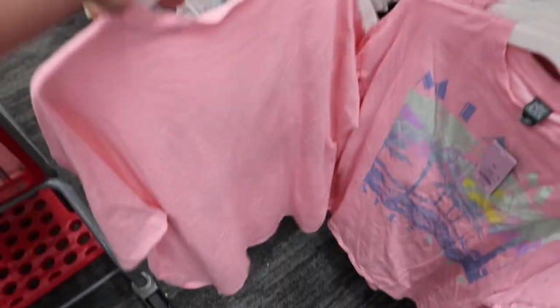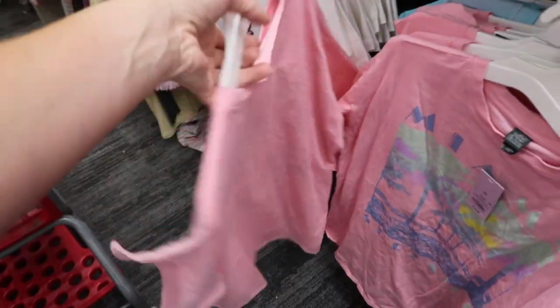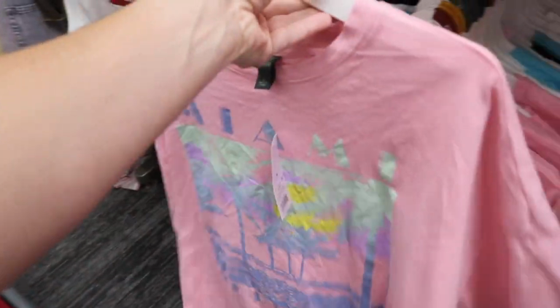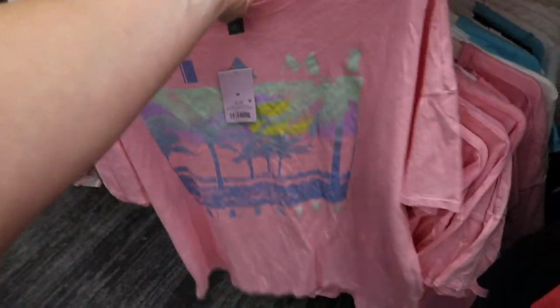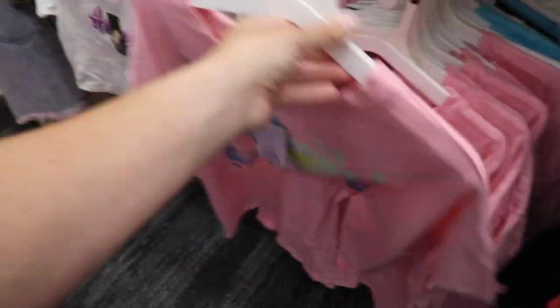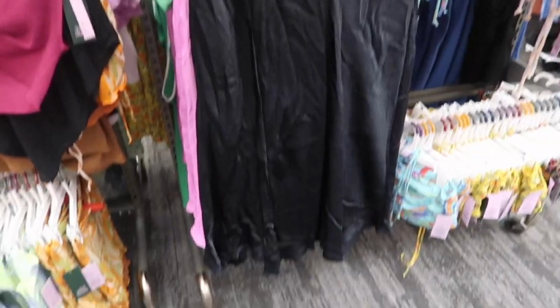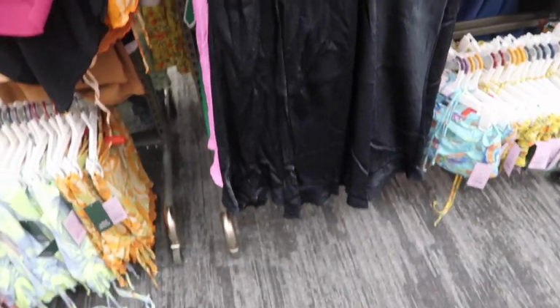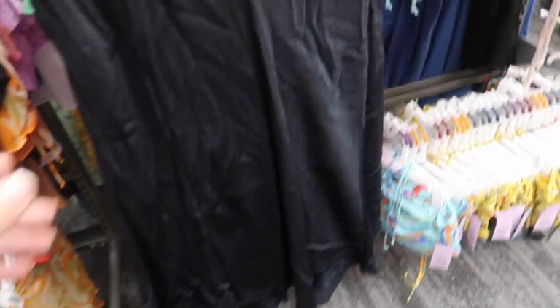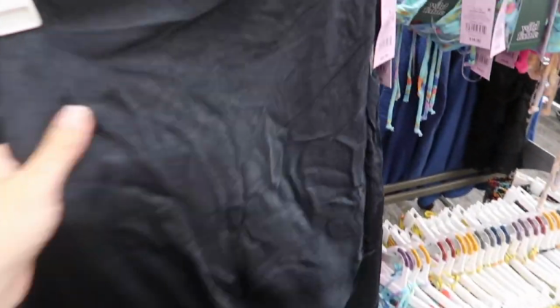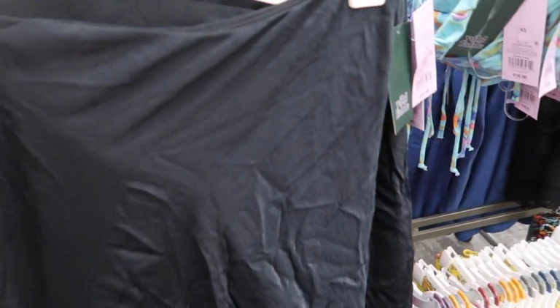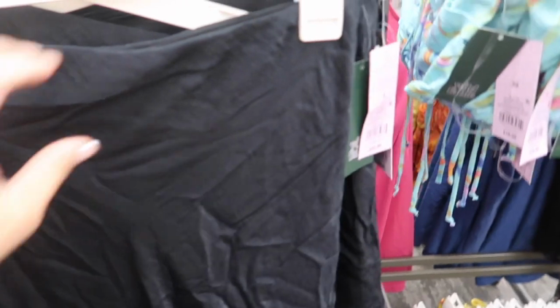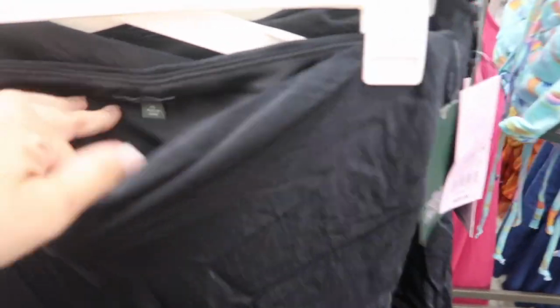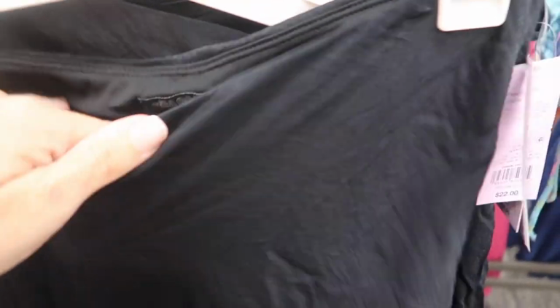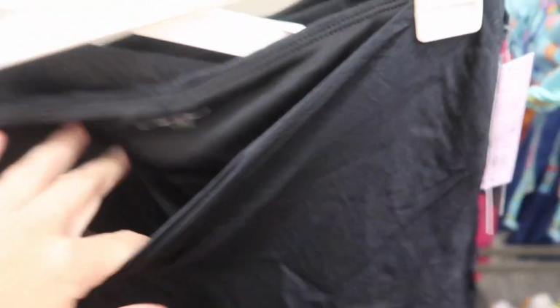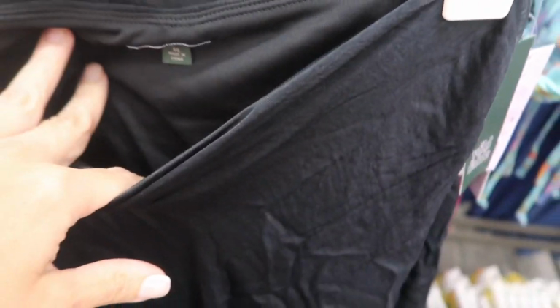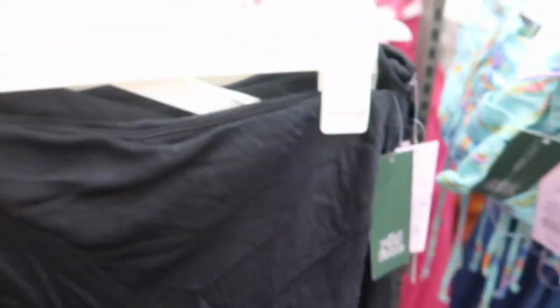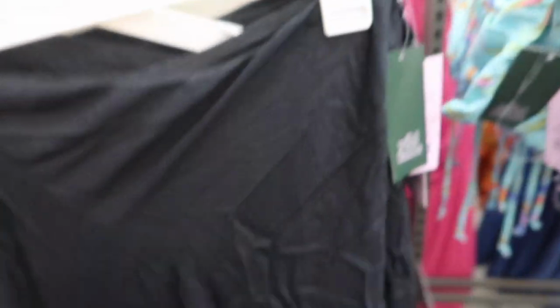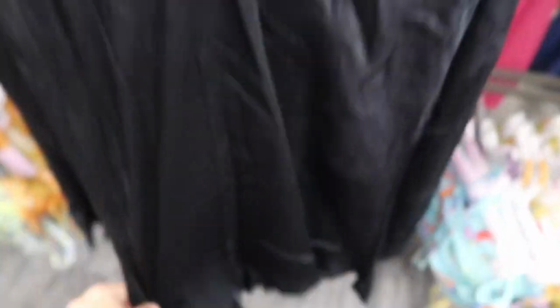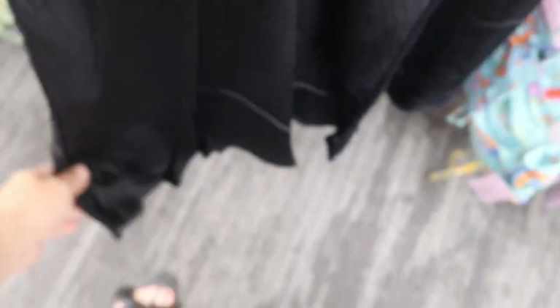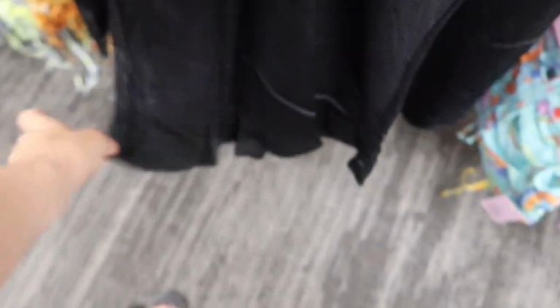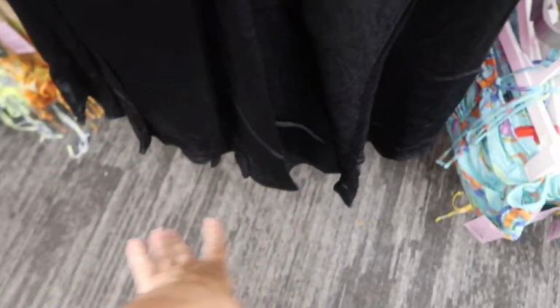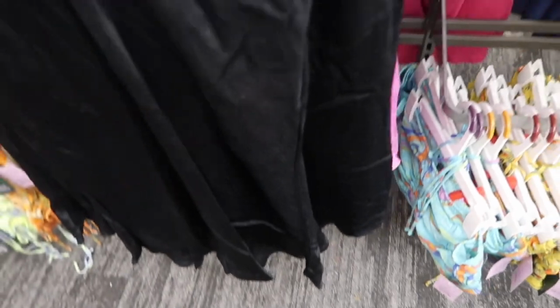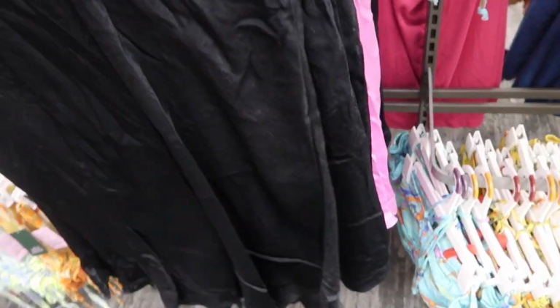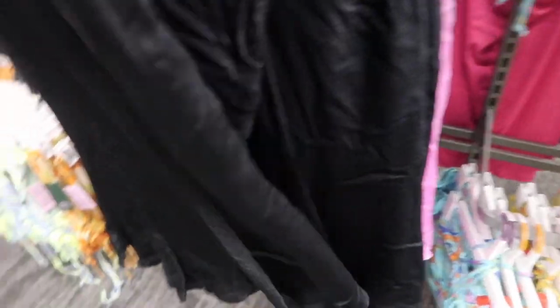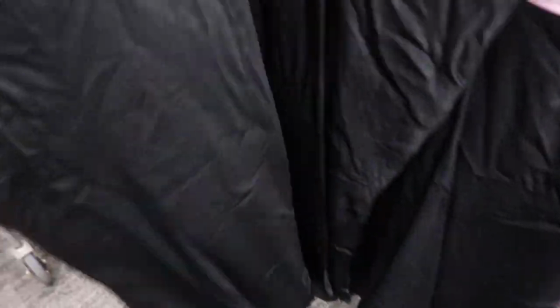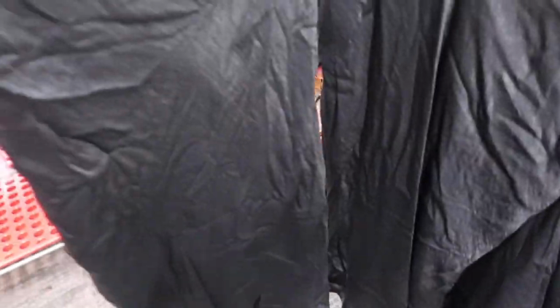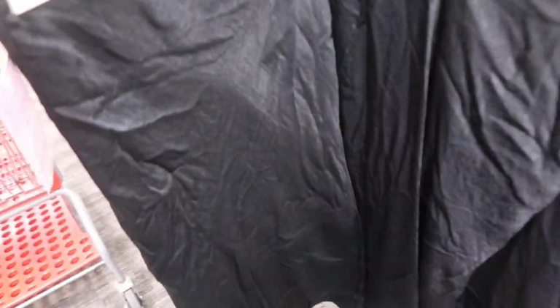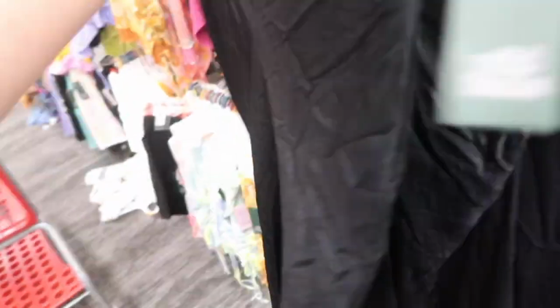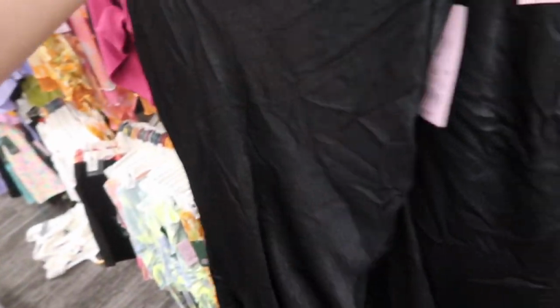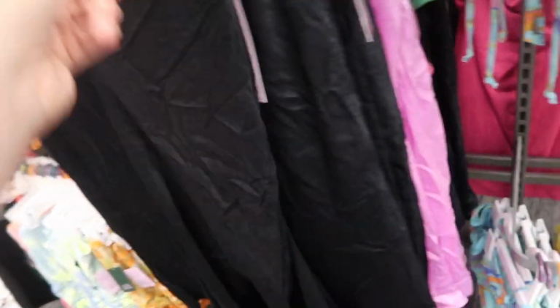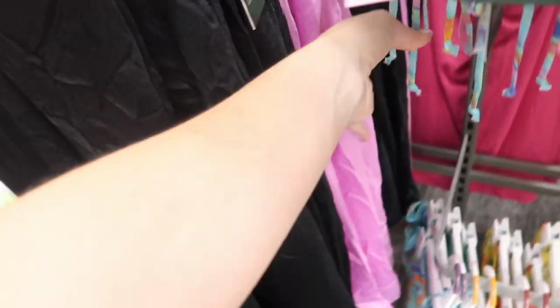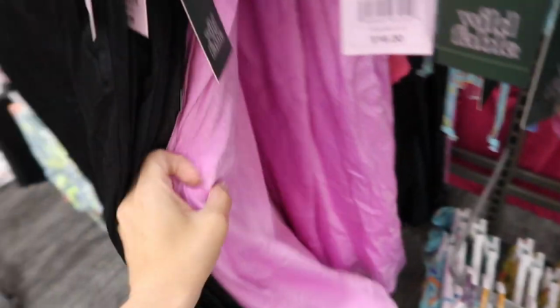New colors in this pull-on satin skirt from Wild Fable — completely lined, really nice and stretchy, more of a midi length with a little bit of flow to the bottom. These are $22 in the black and then also in the purple.